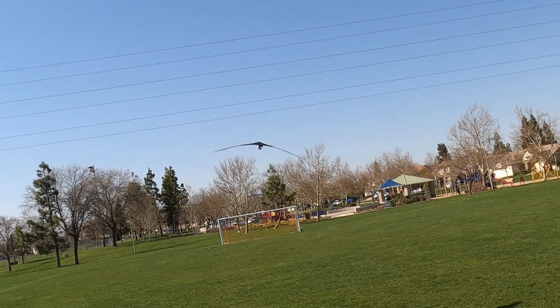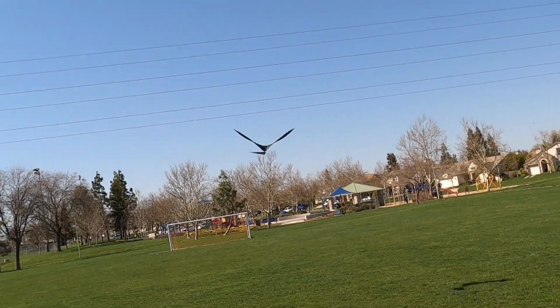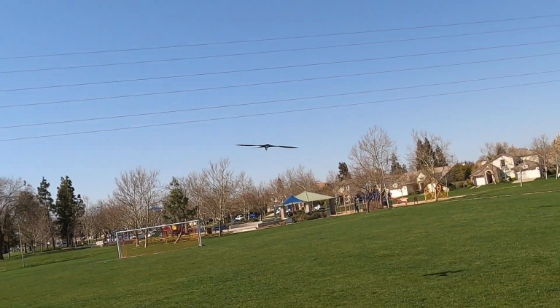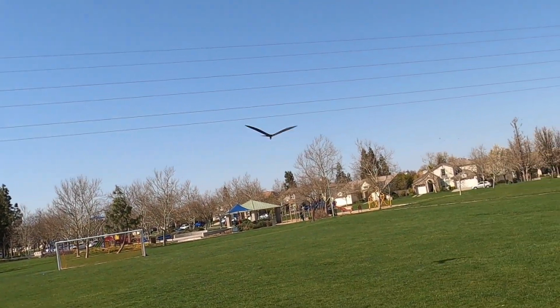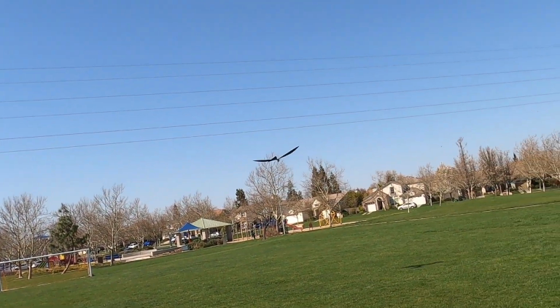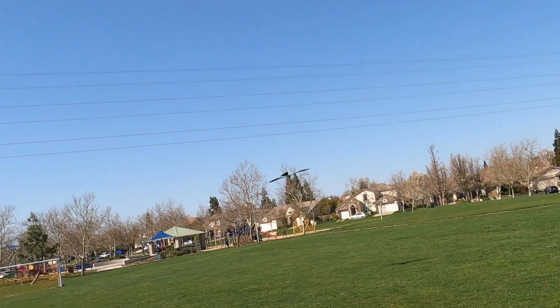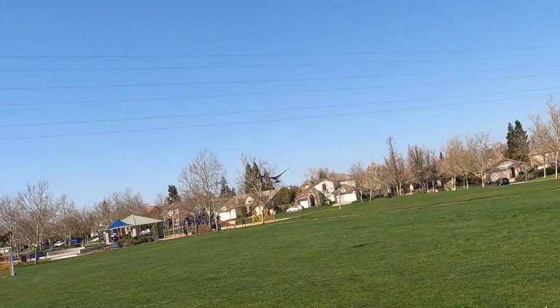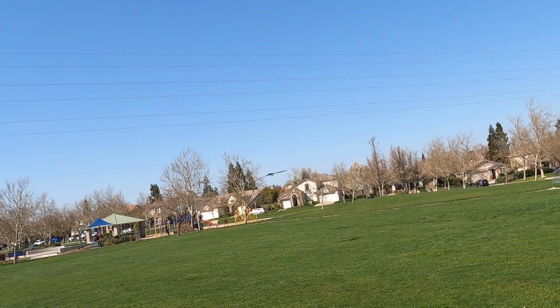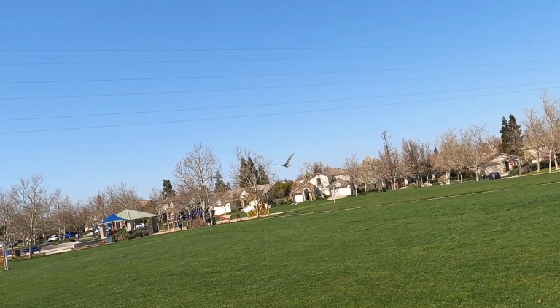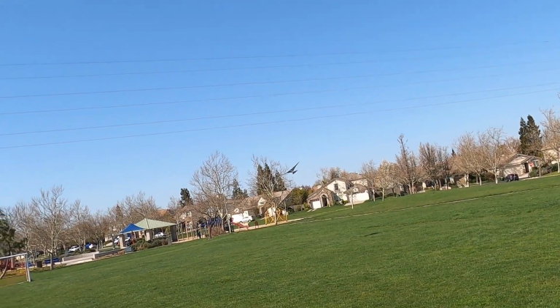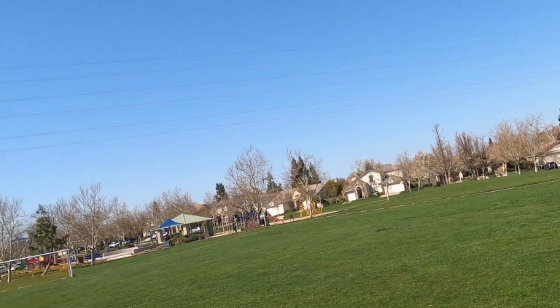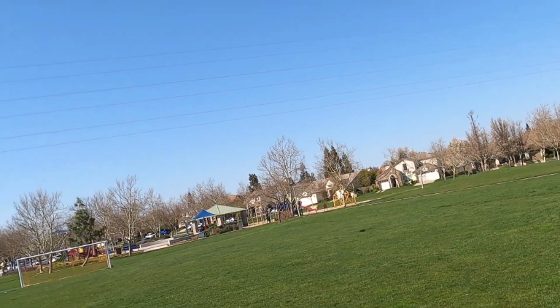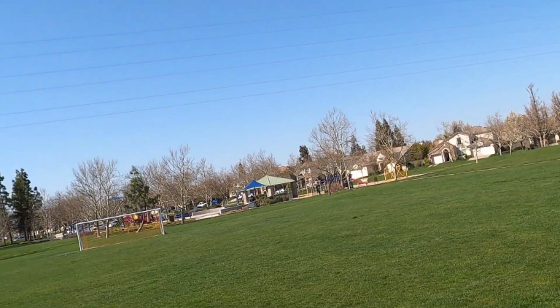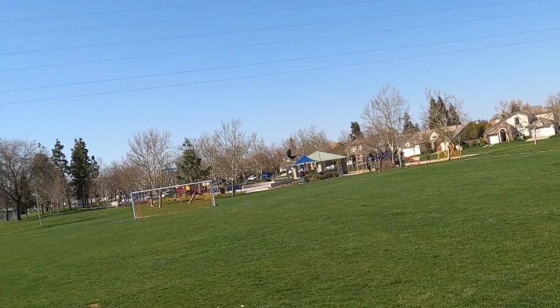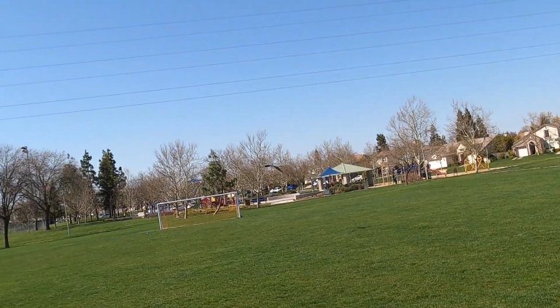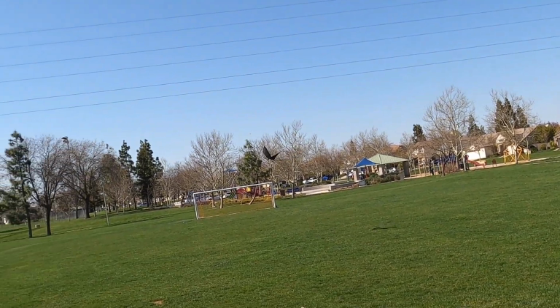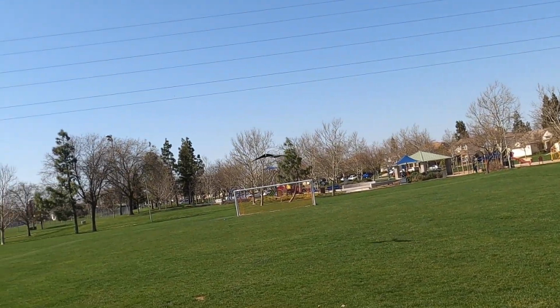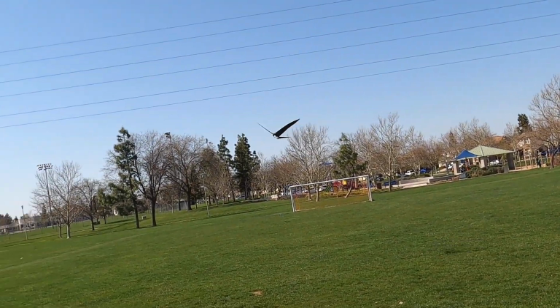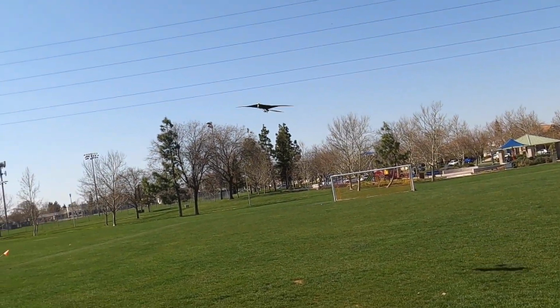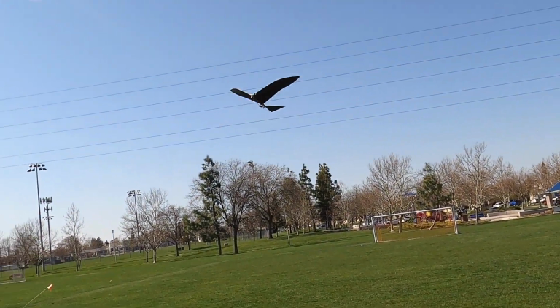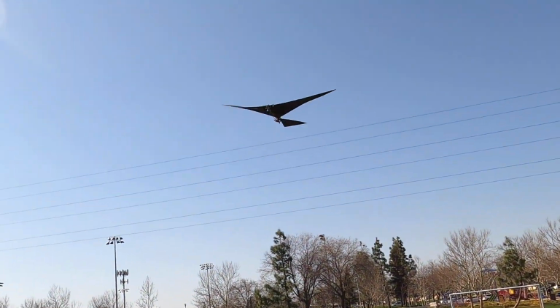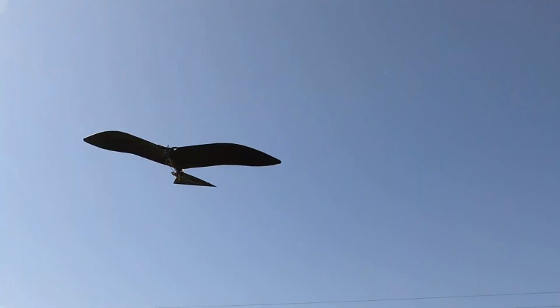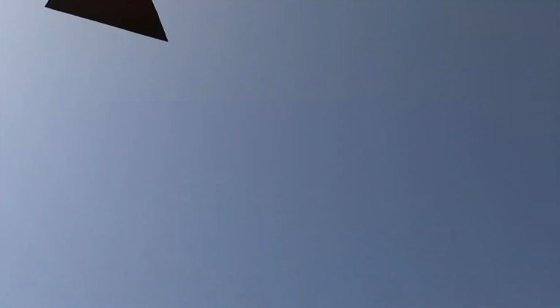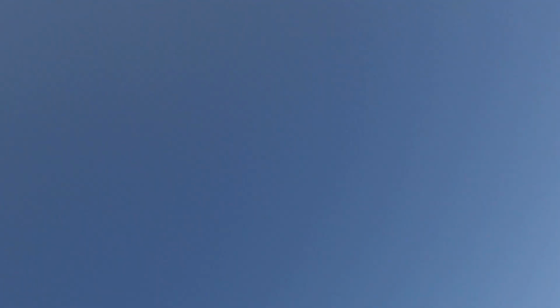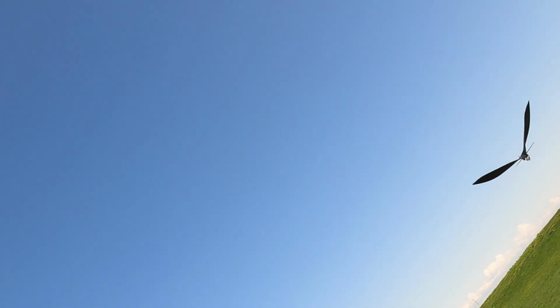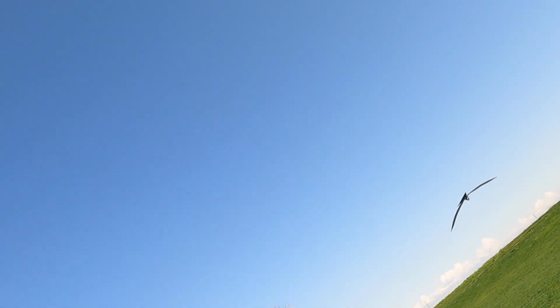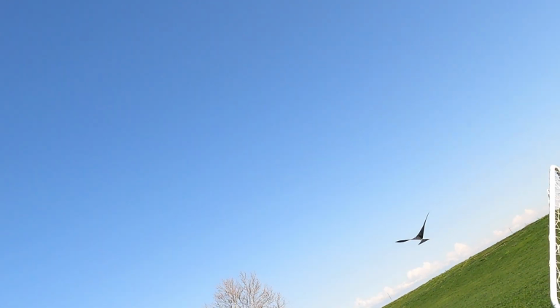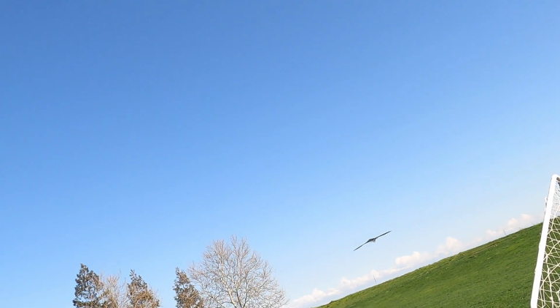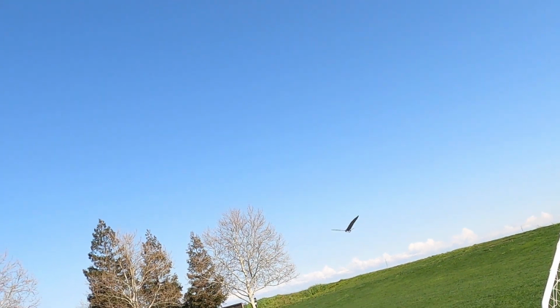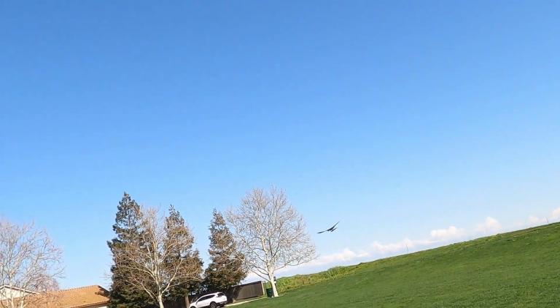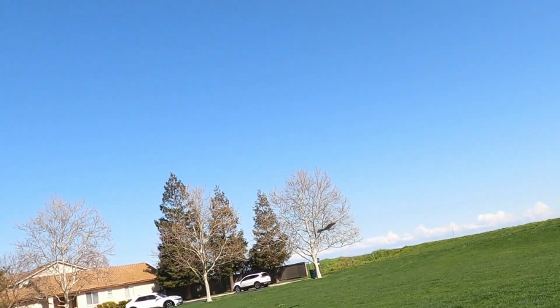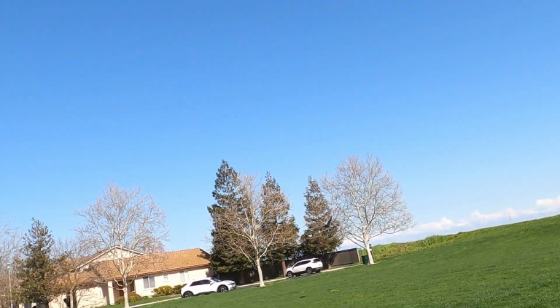Here the ornithopter is flying without the microcontroller installed. It flies pretty good, but without the microcontroller only the continuous rotation mode is available. The microcontroller has to be installed in order to flap the wings in servo mode.